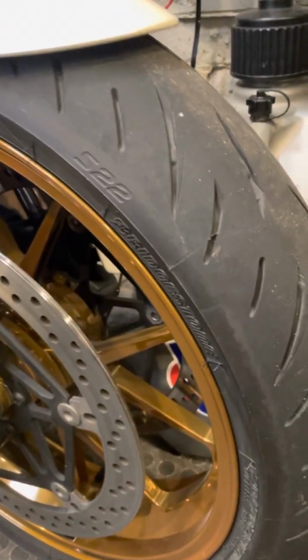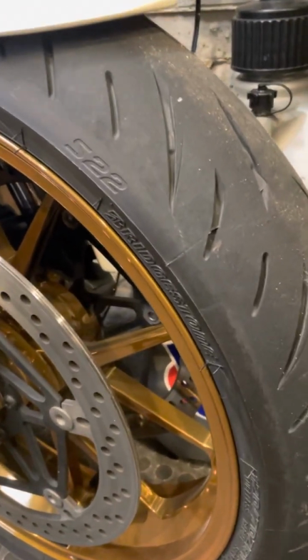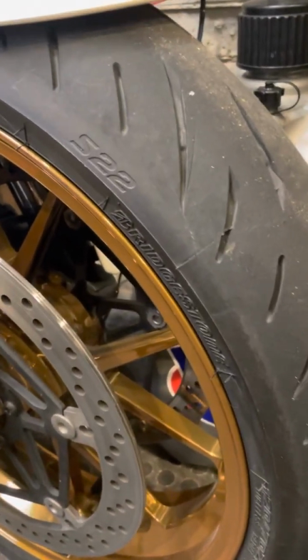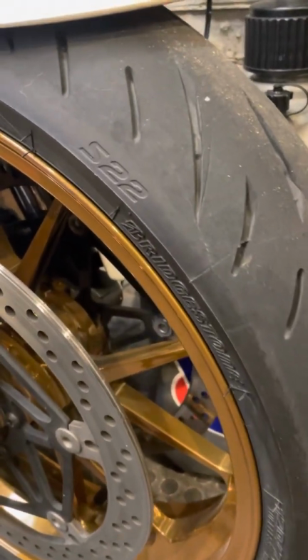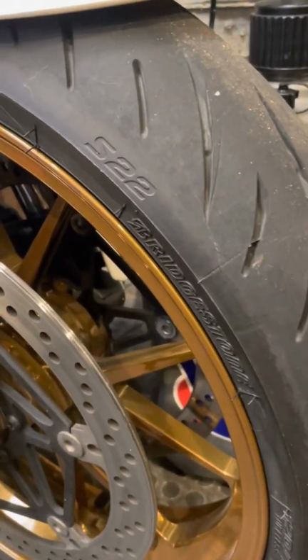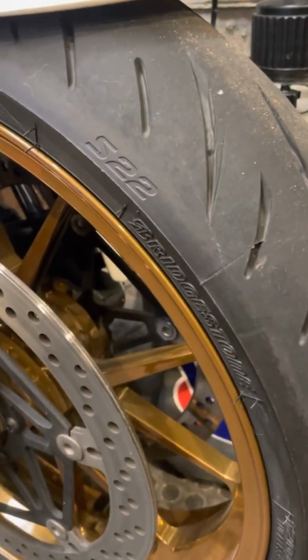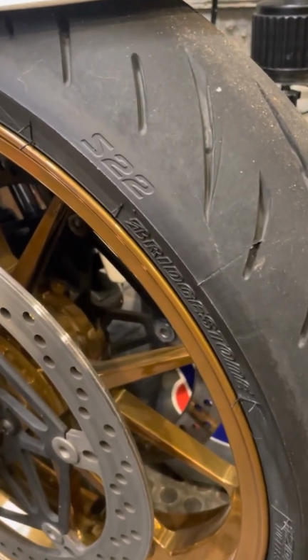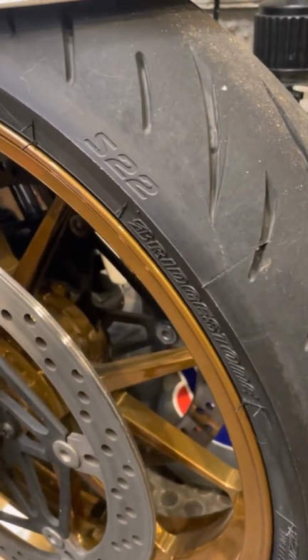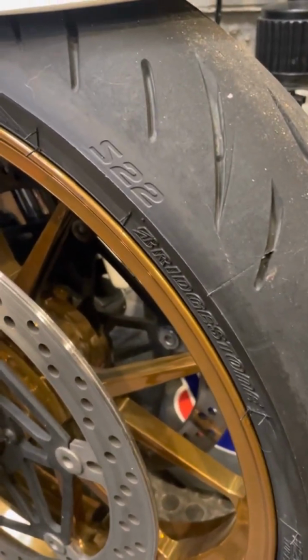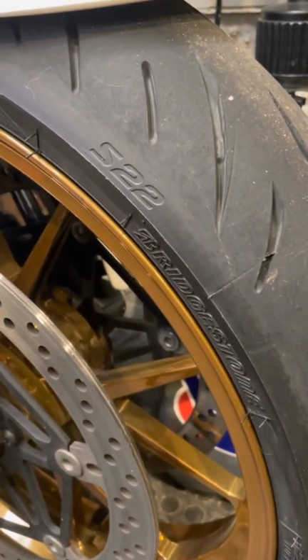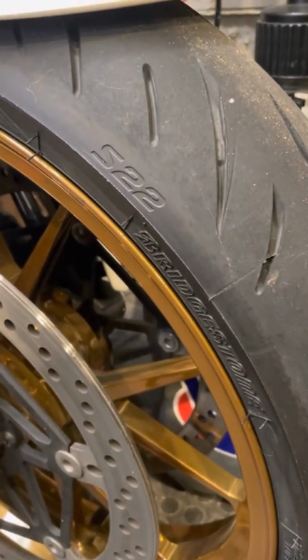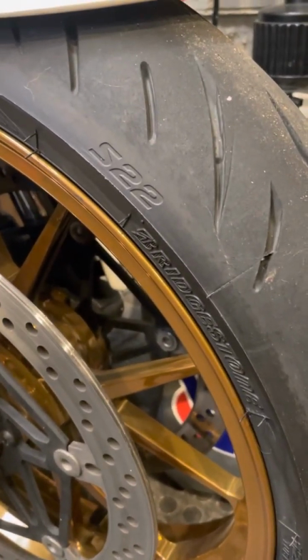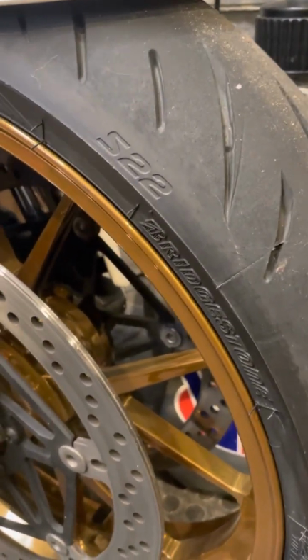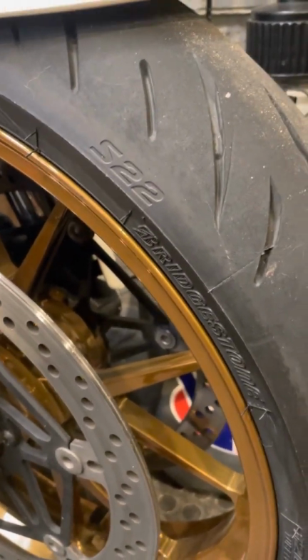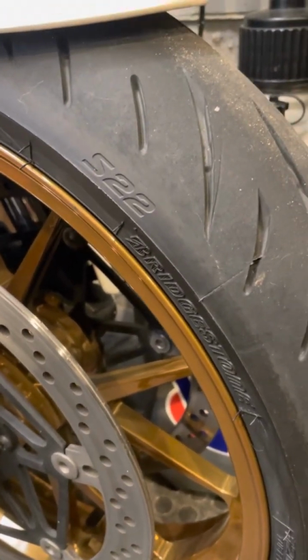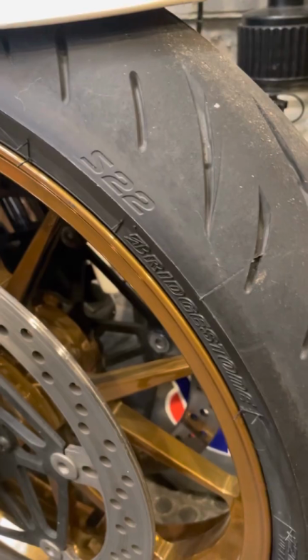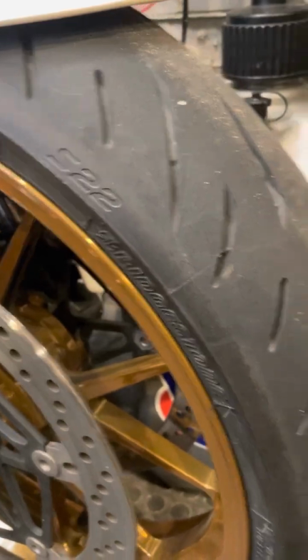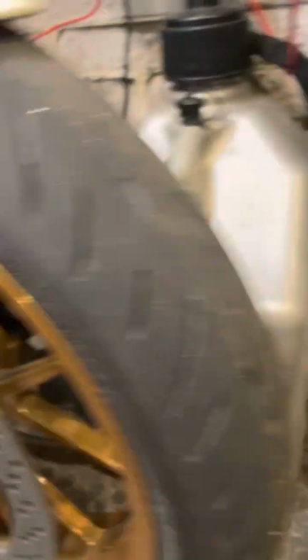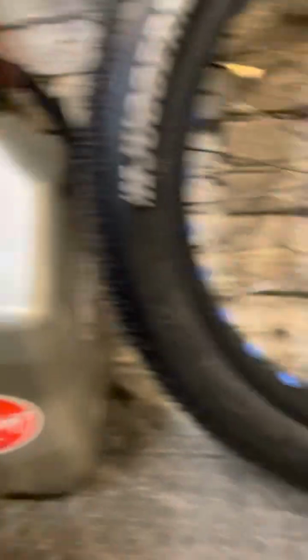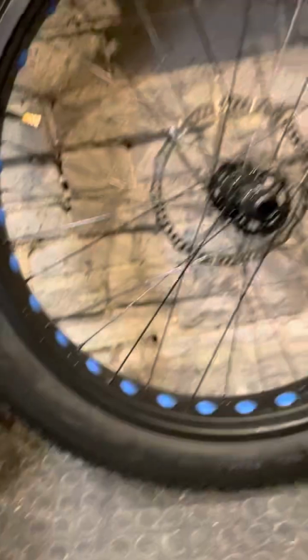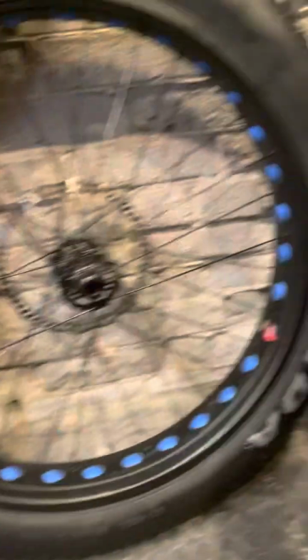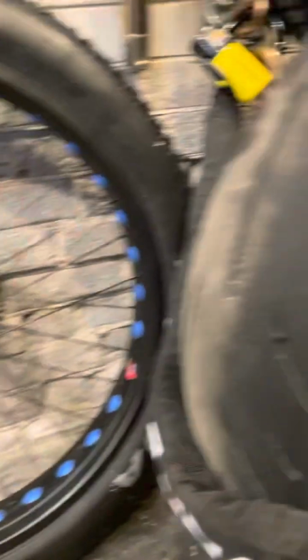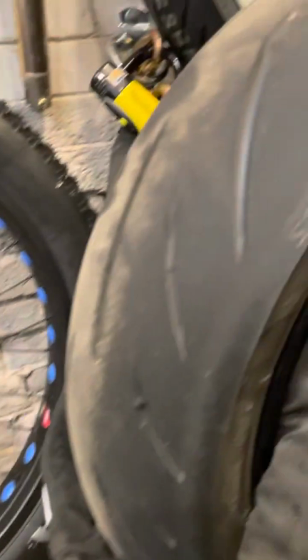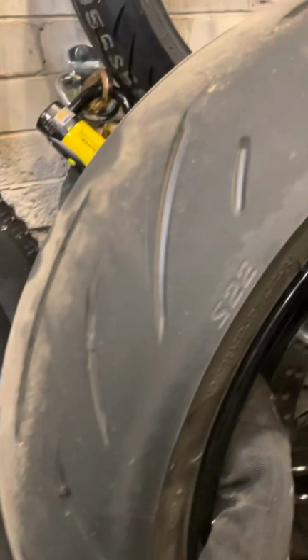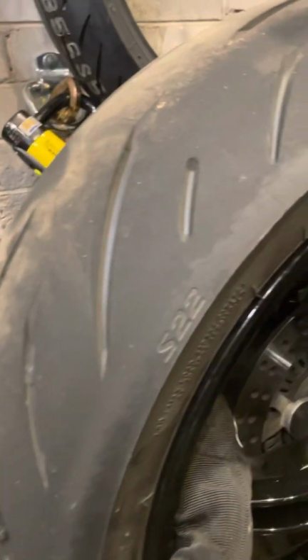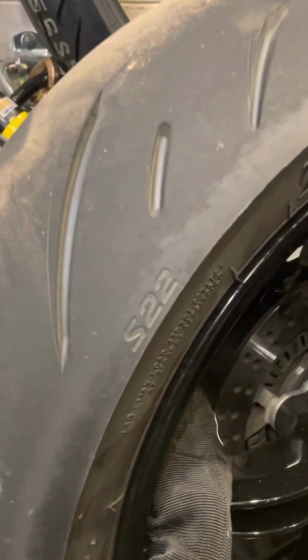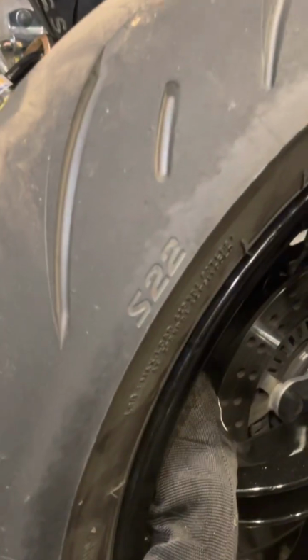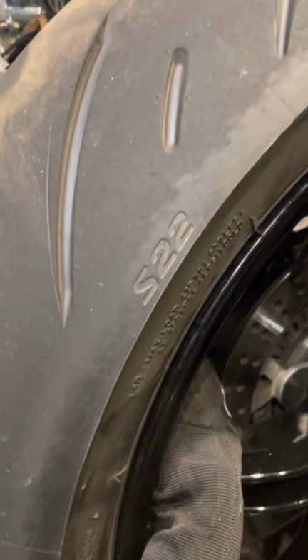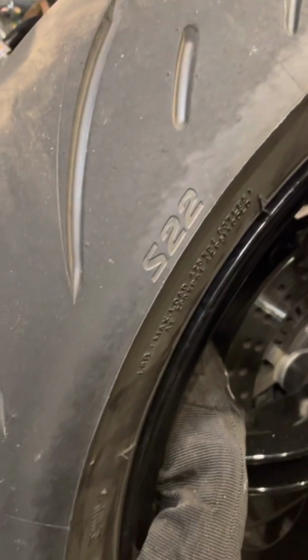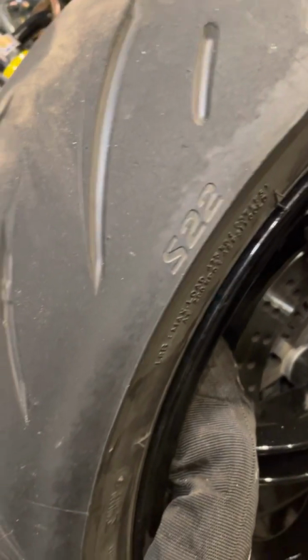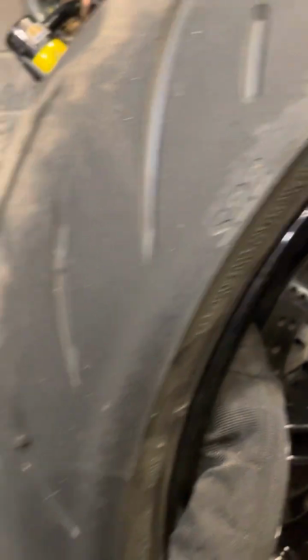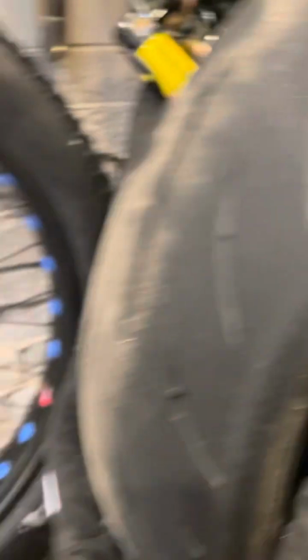I recently swapped the tires to the Bridgestone S22s — that's what I run on all my bikes. There's another bike over here also running the S22.